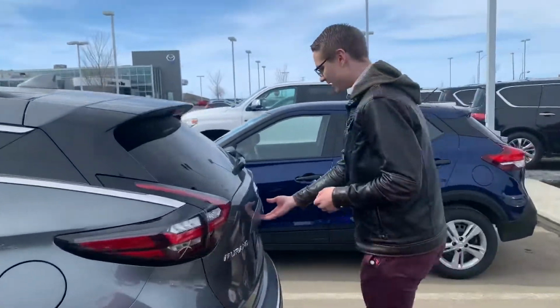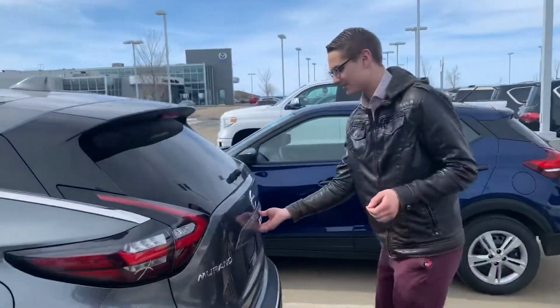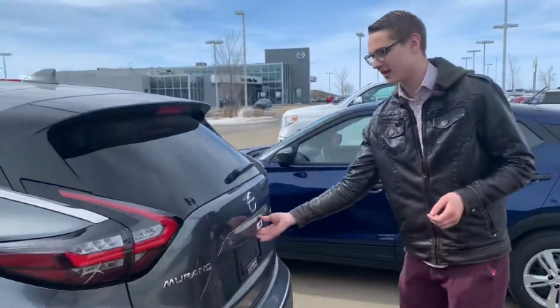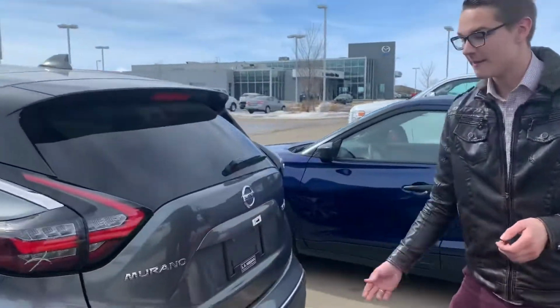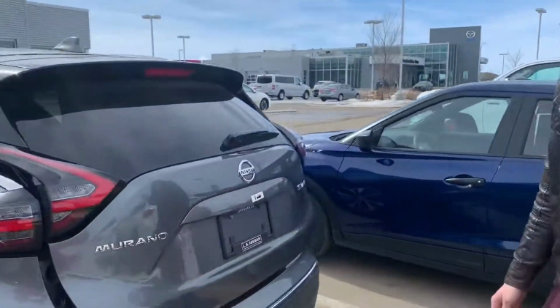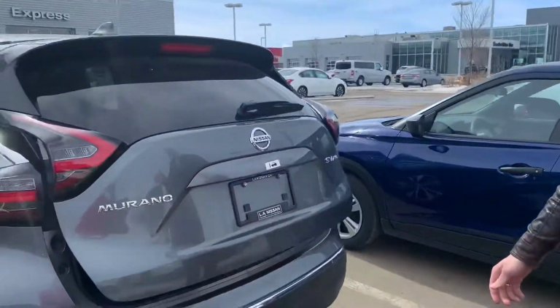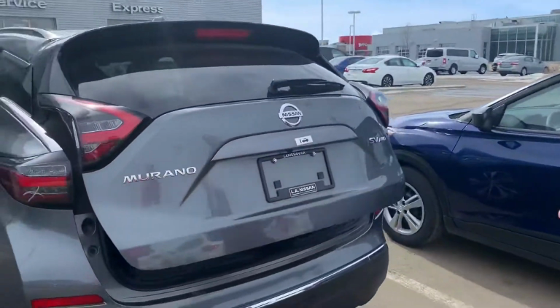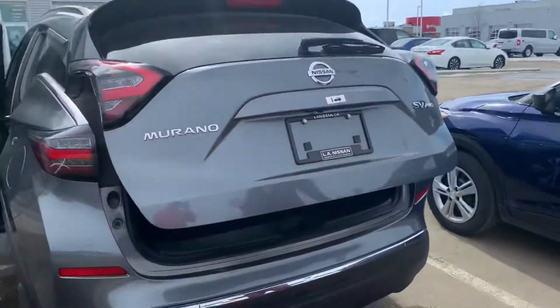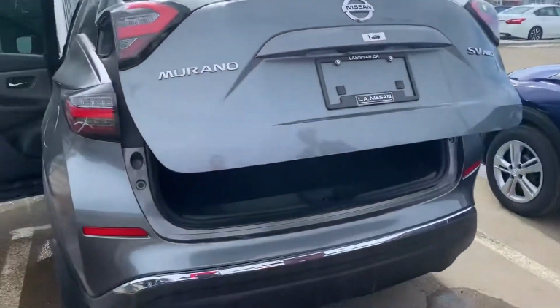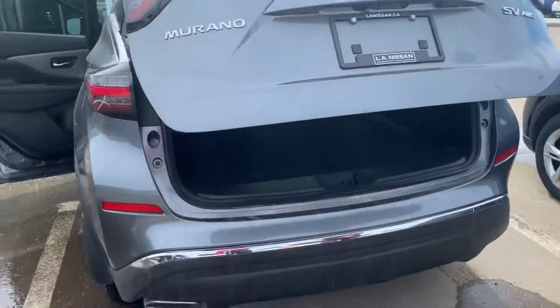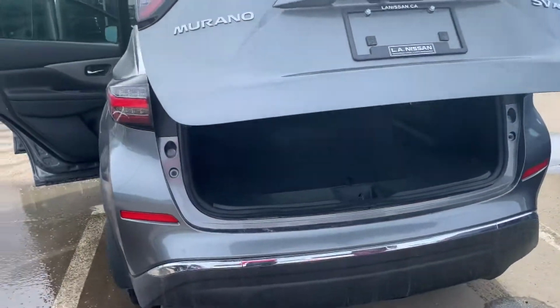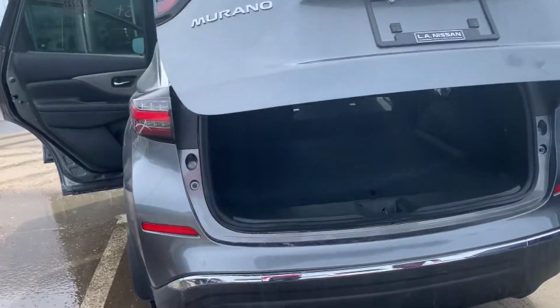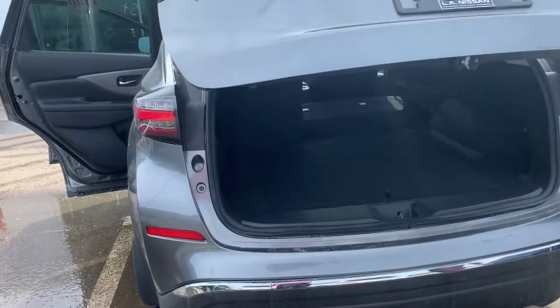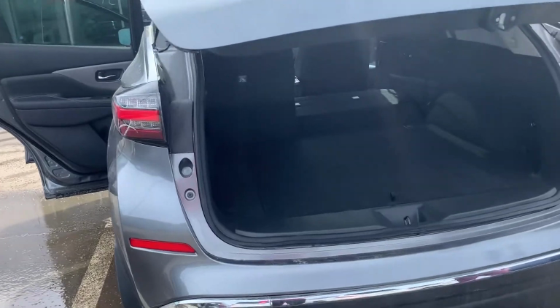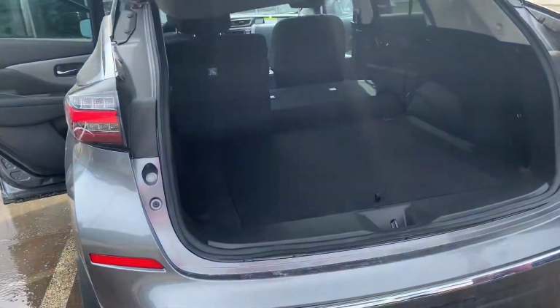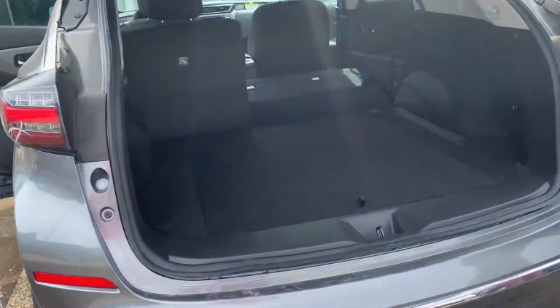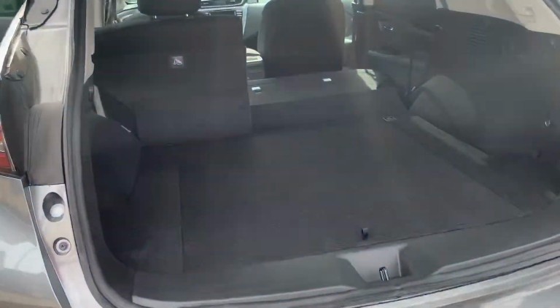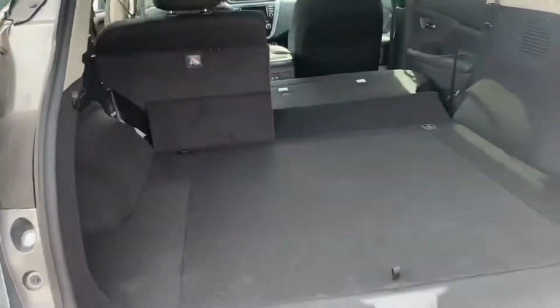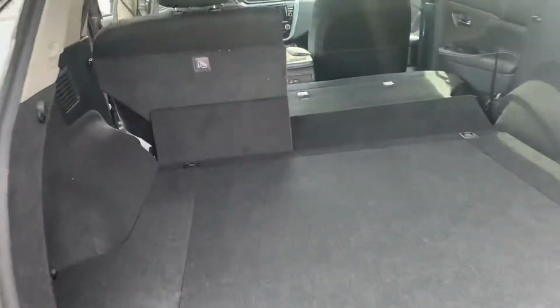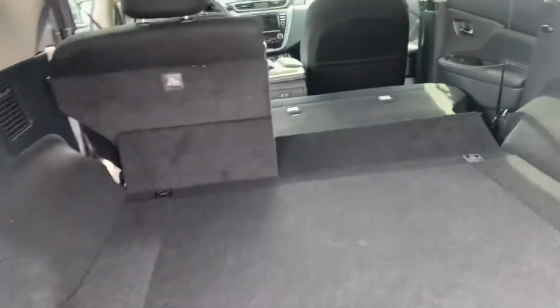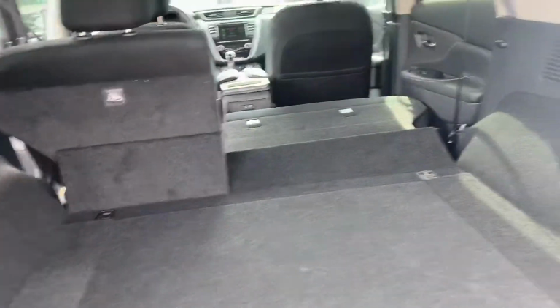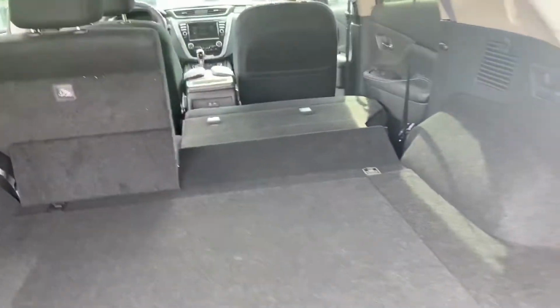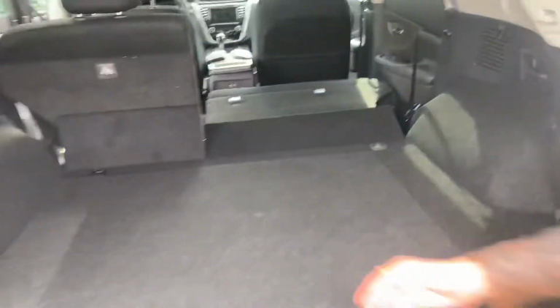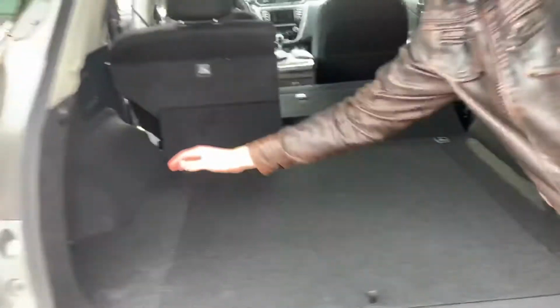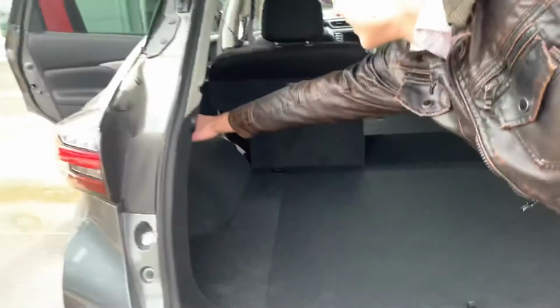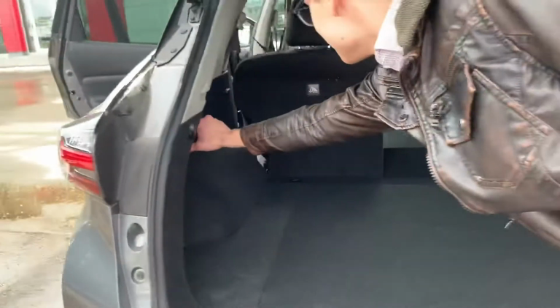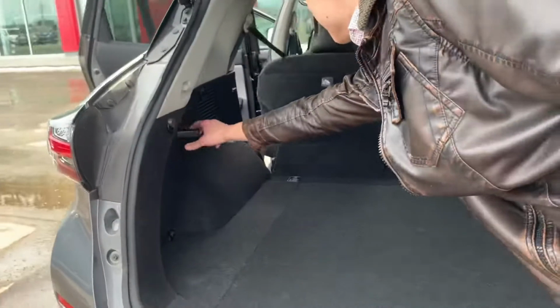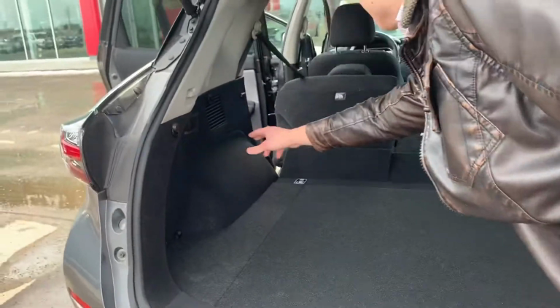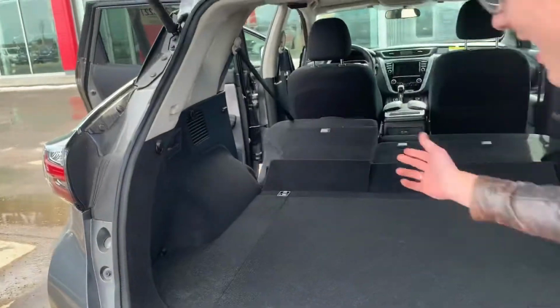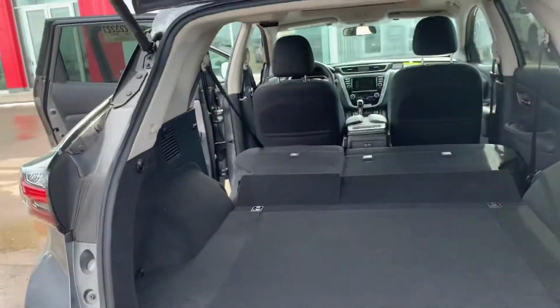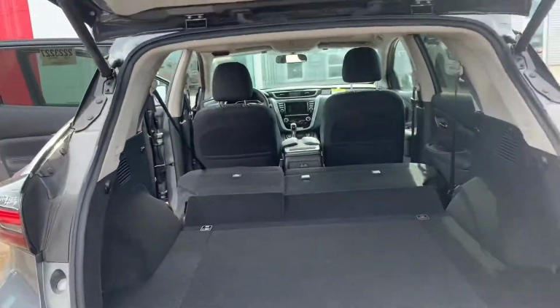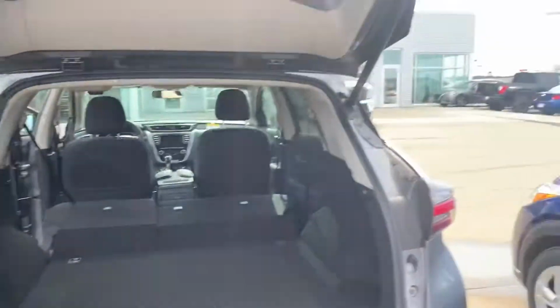On to the back here, you do have the kick motion activated liftgate, and as you can see, loads of space. To fold the seats down, it's just one easy pull with a lever, and it drops right down.